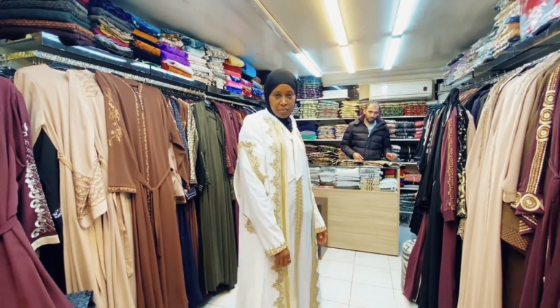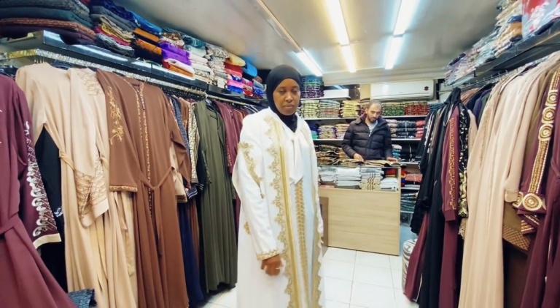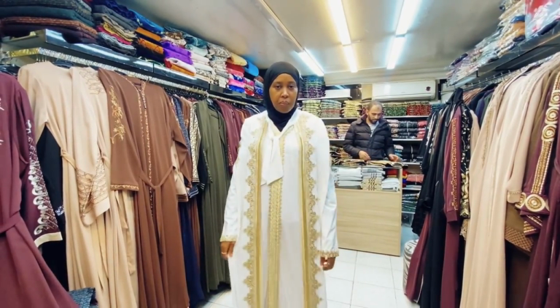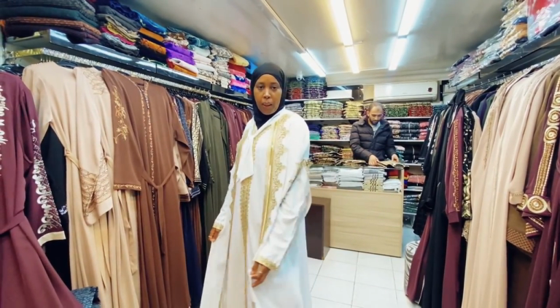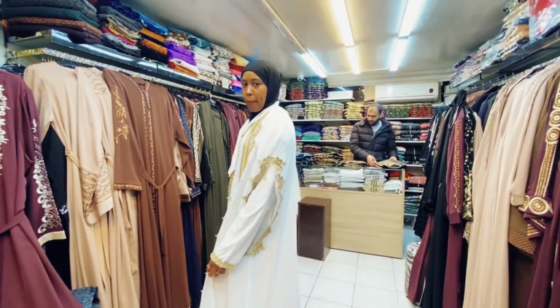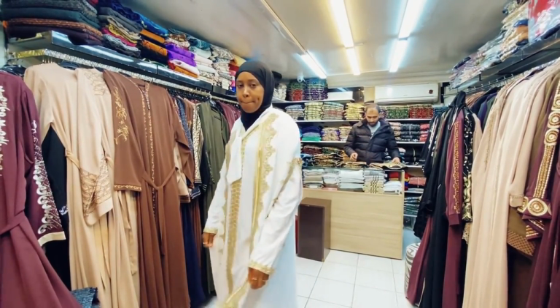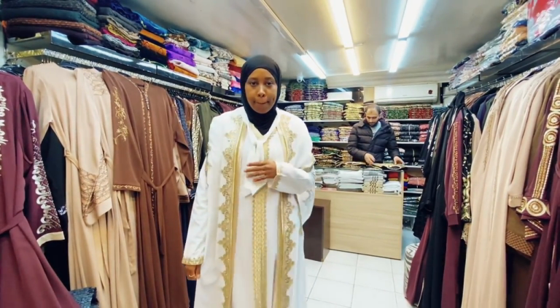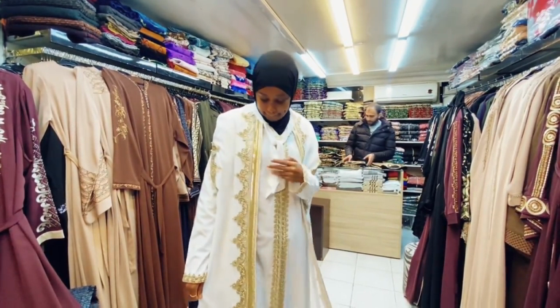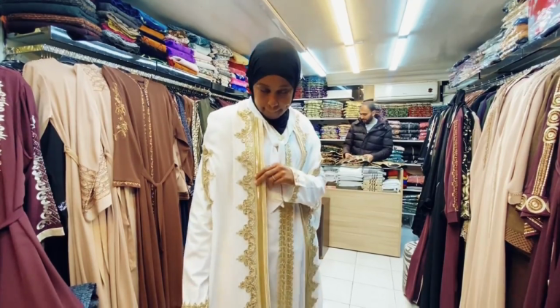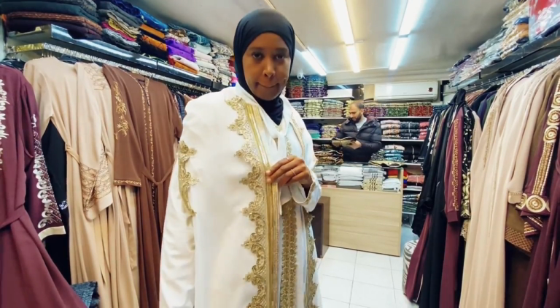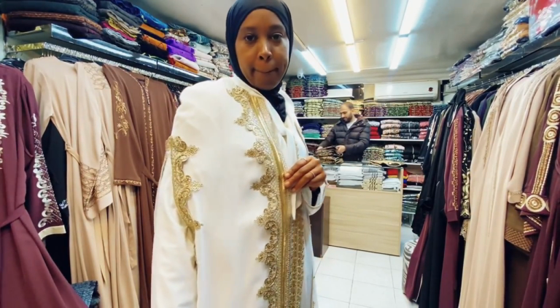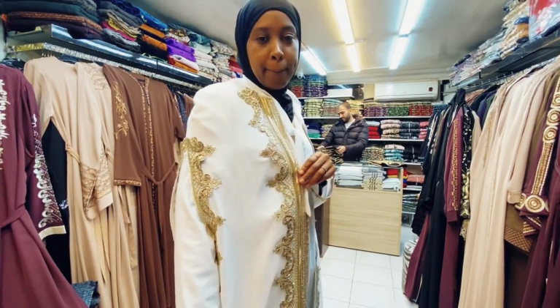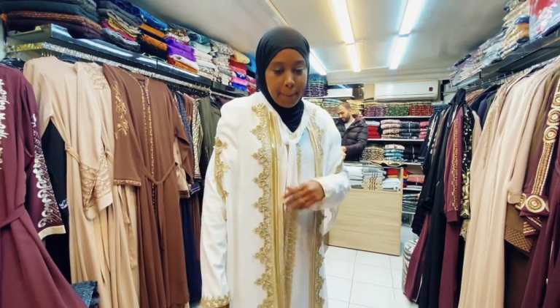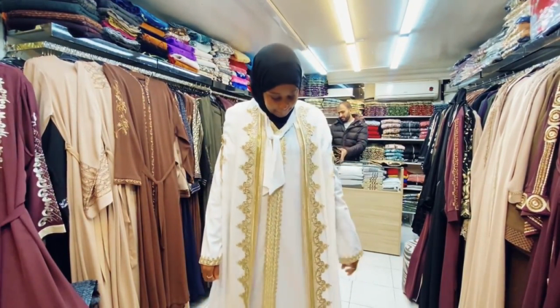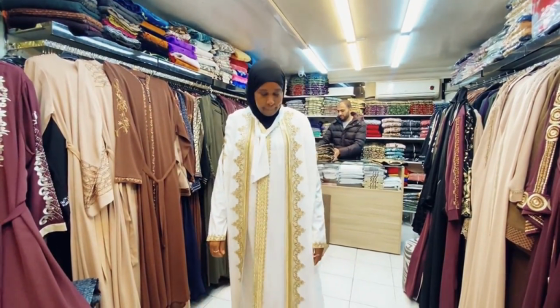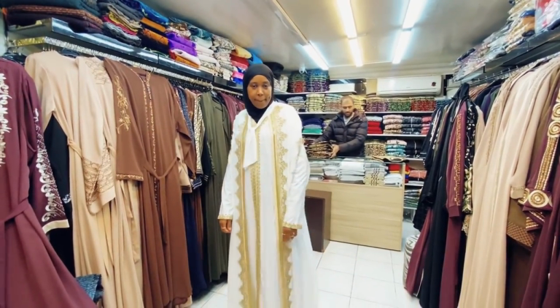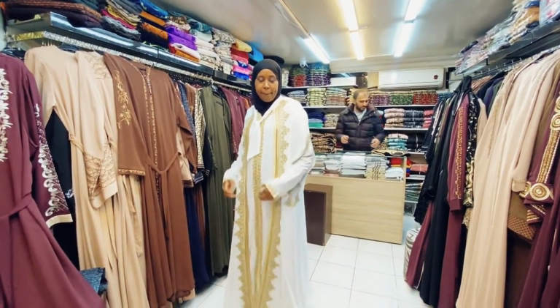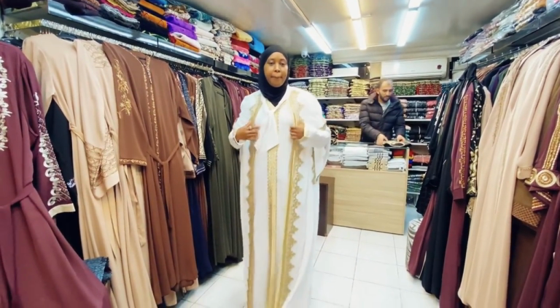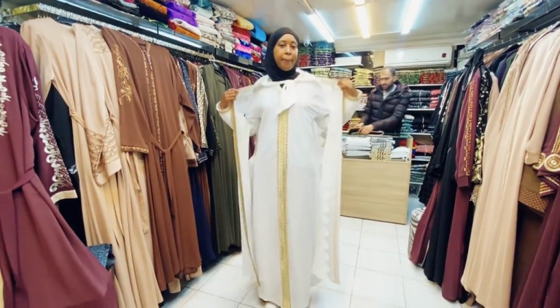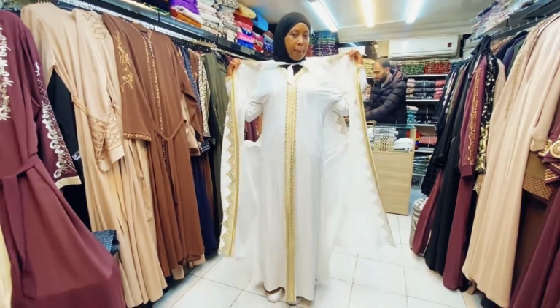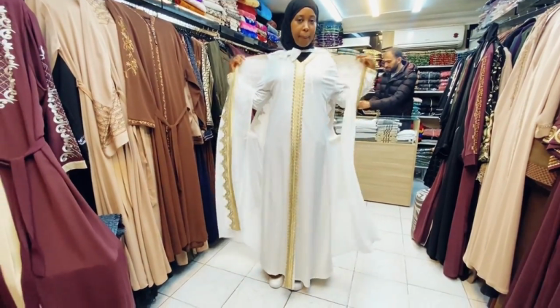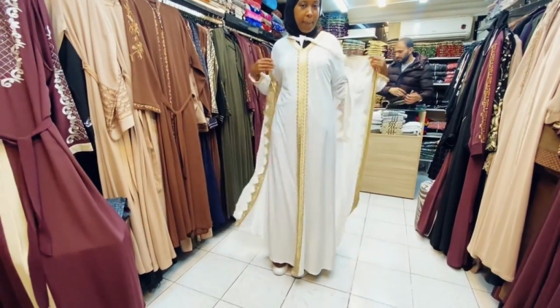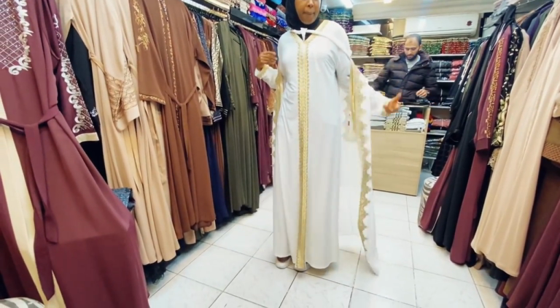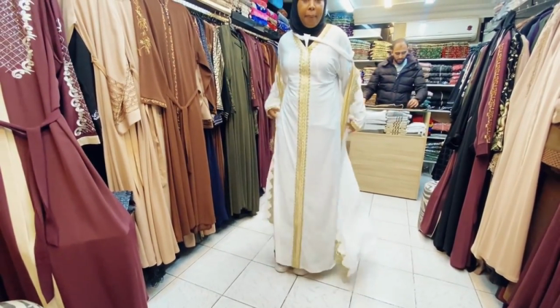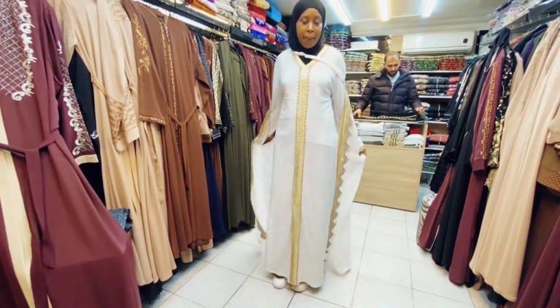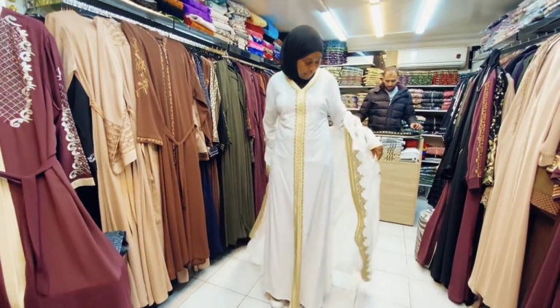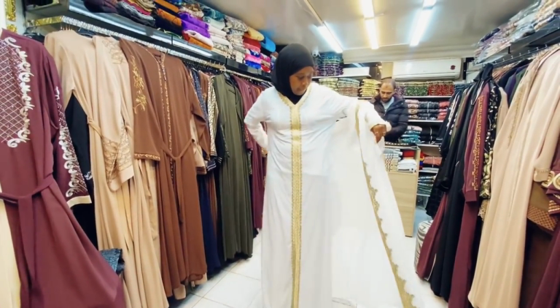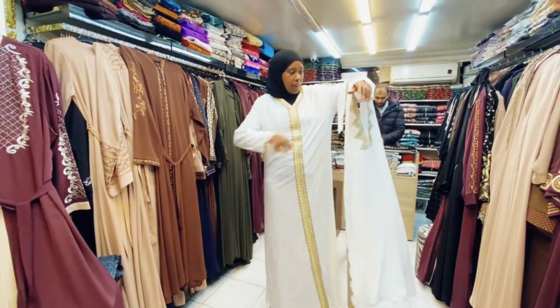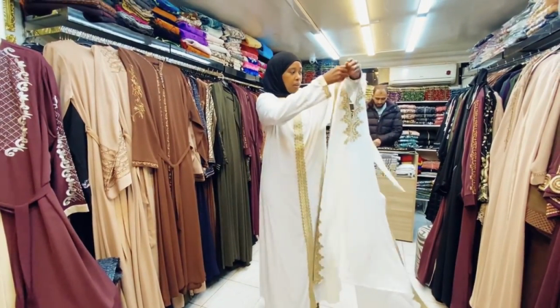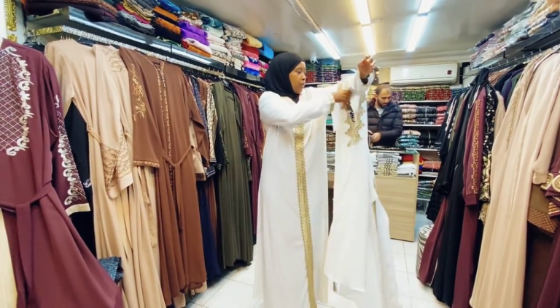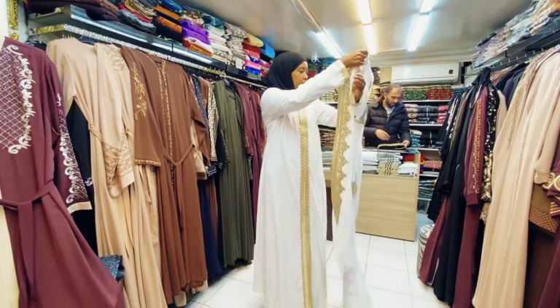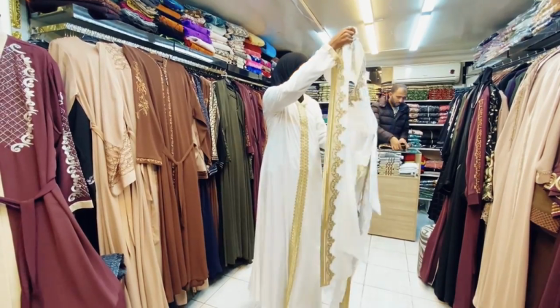They also gave me caftans to try on, which are actually nice. These ones you can rock to a wedding or a party. They really looked nice — I really loved them.